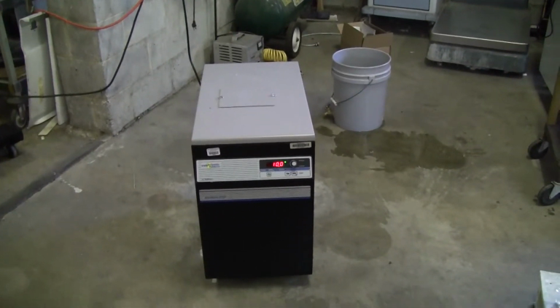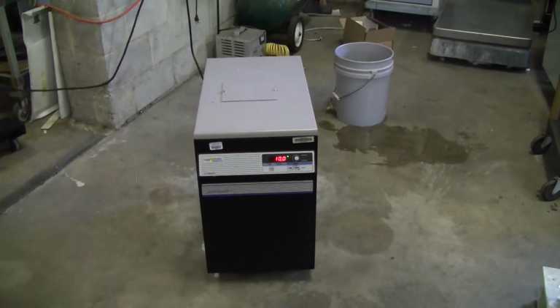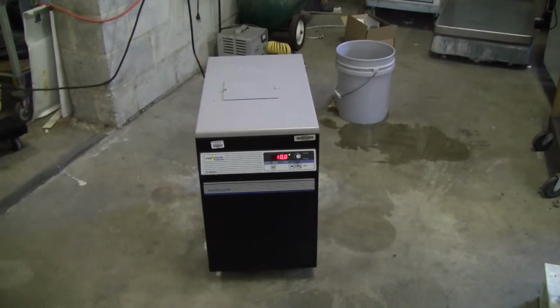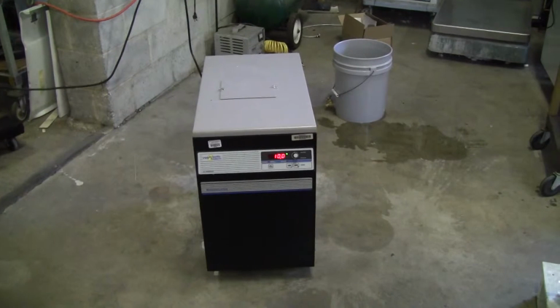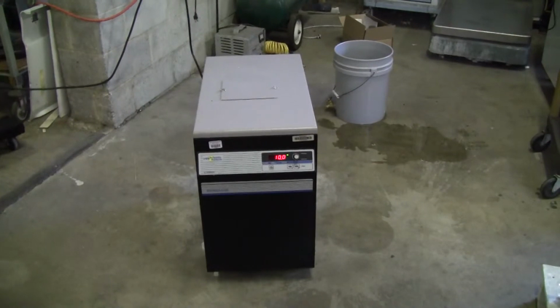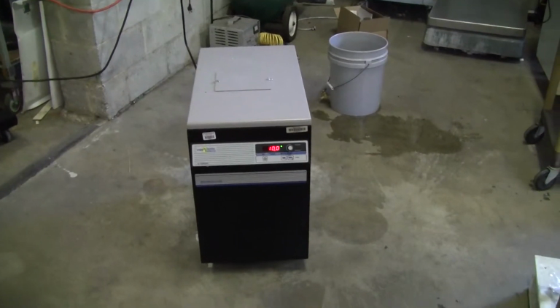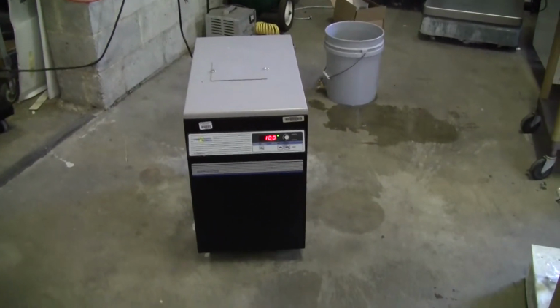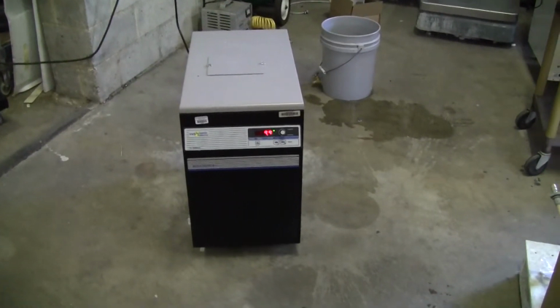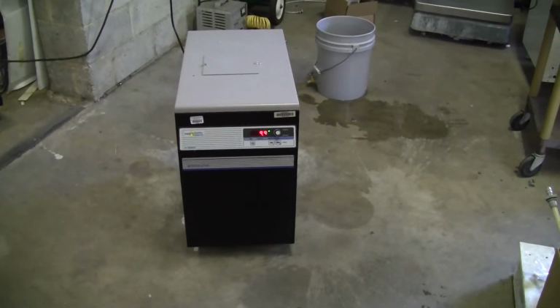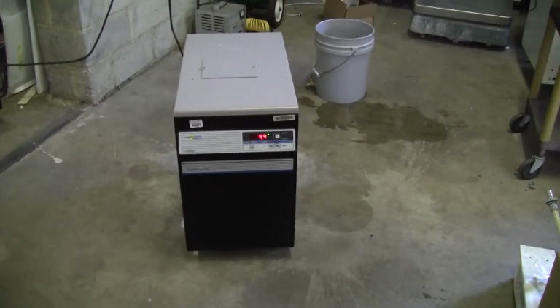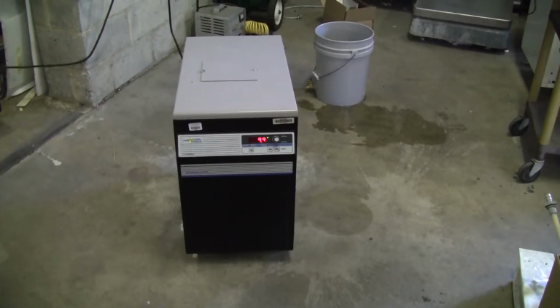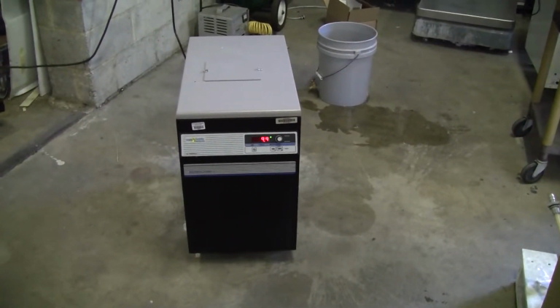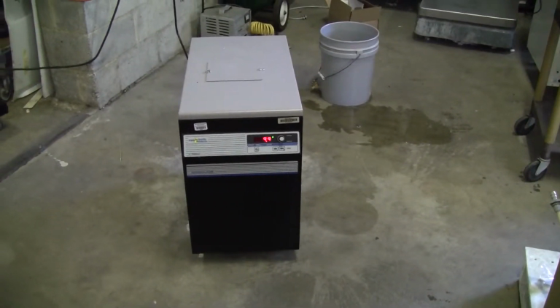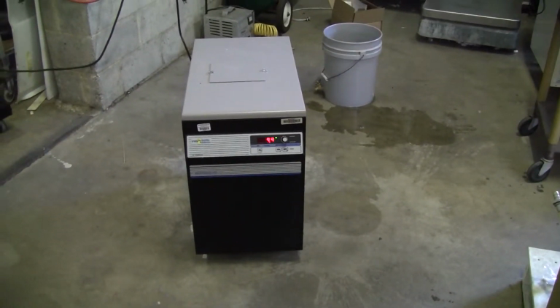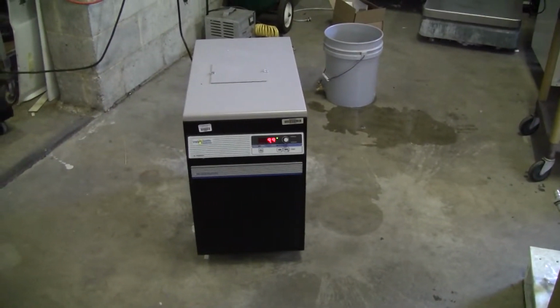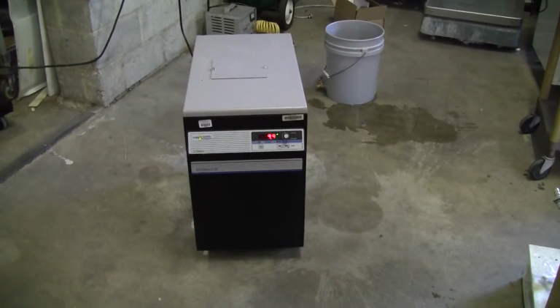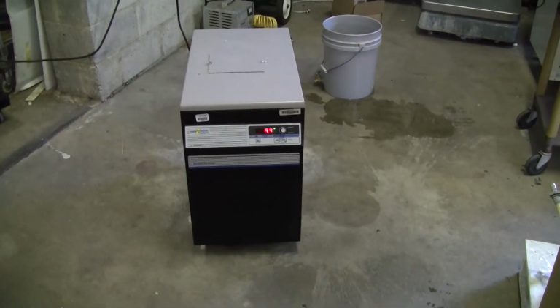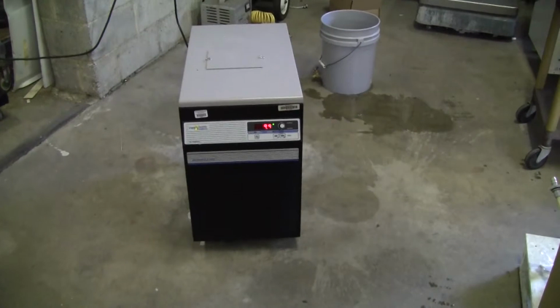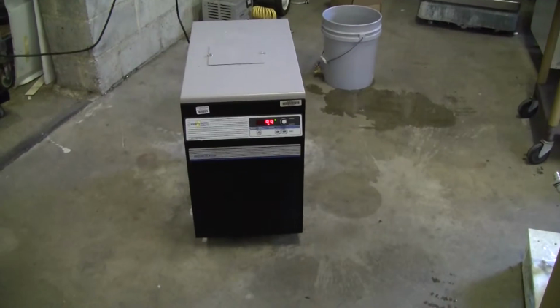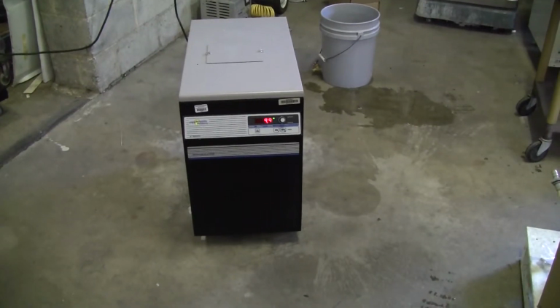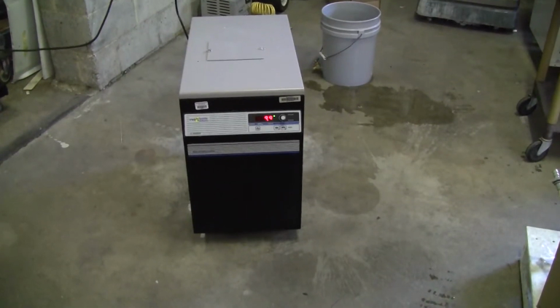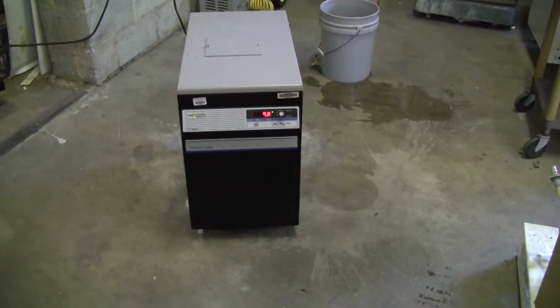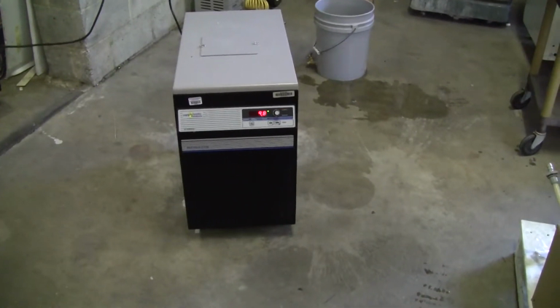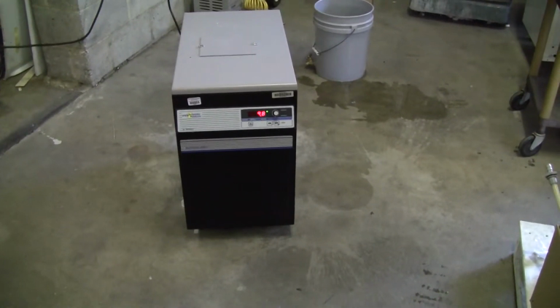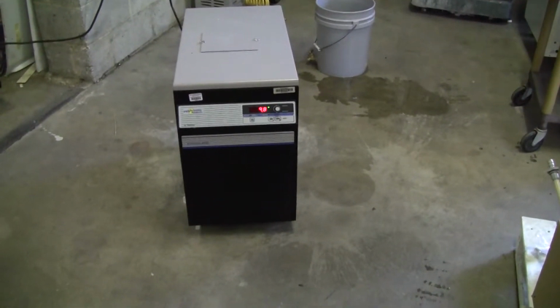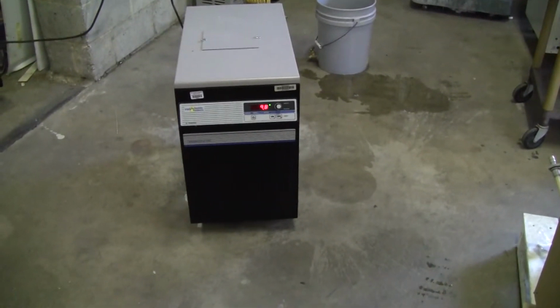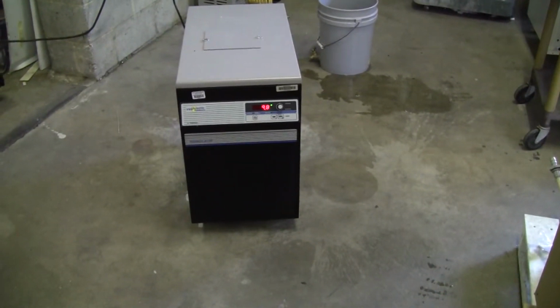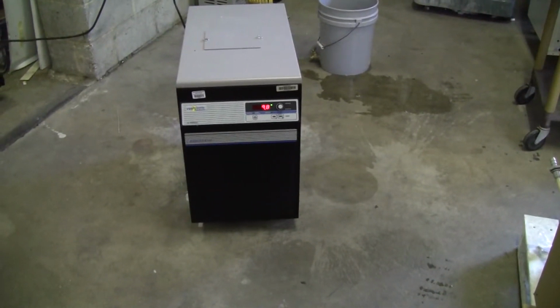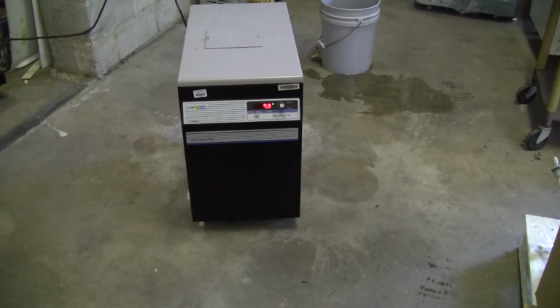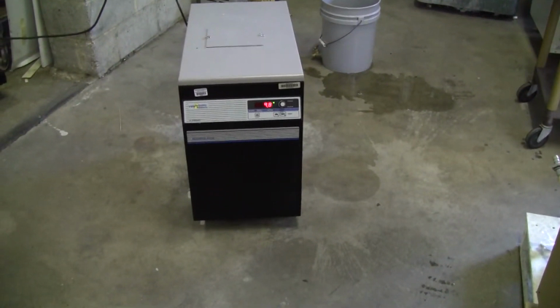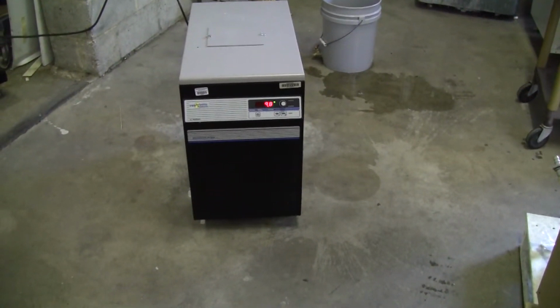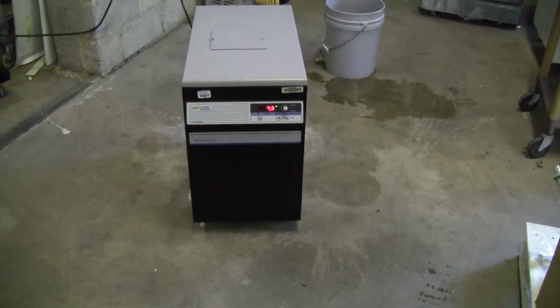It's got a 3 quarter horsepower compressor and a temperature range of negative 15 to 40 degrees C. The flow rate is 4.3 gallons per minute.